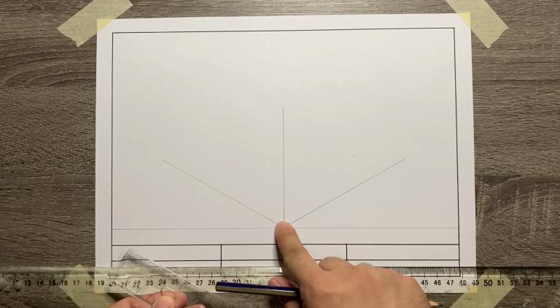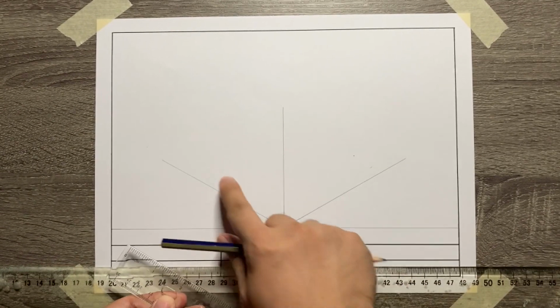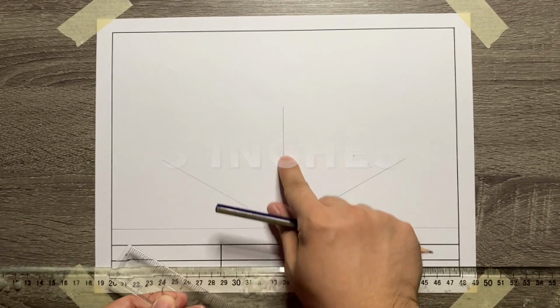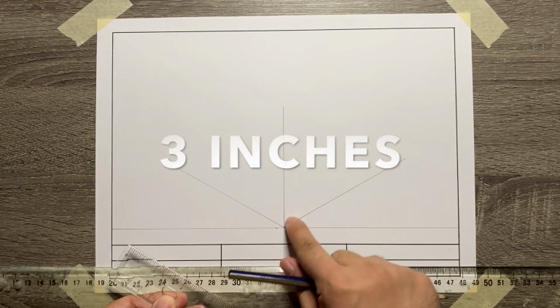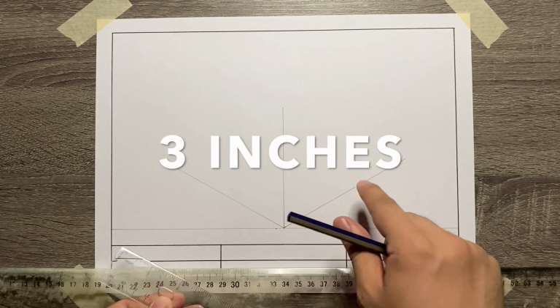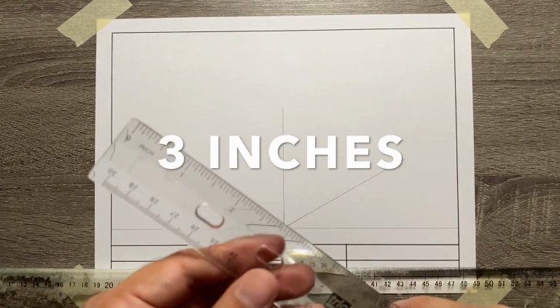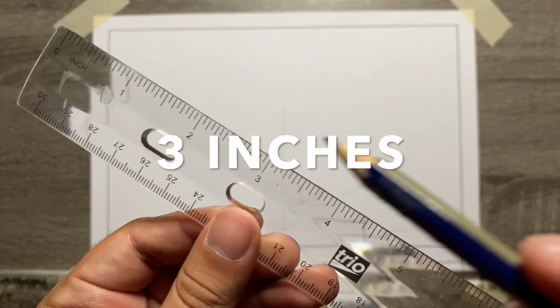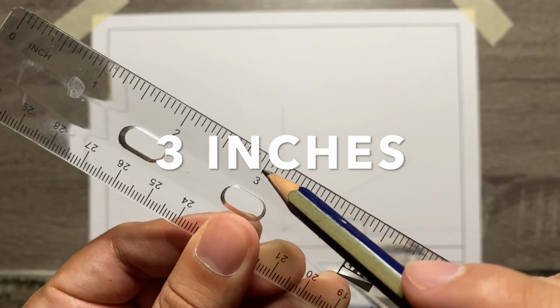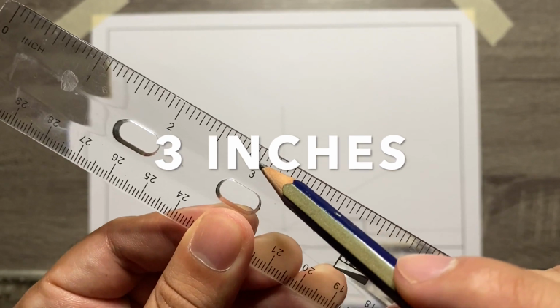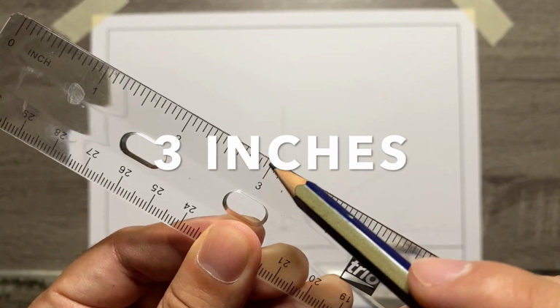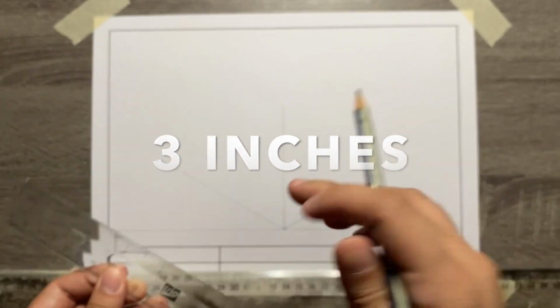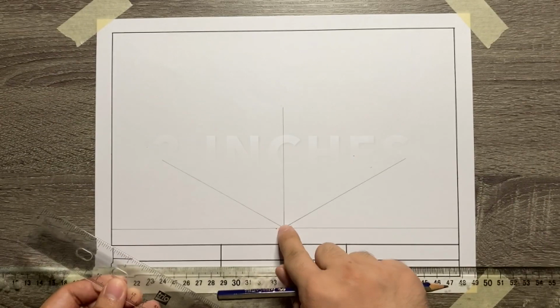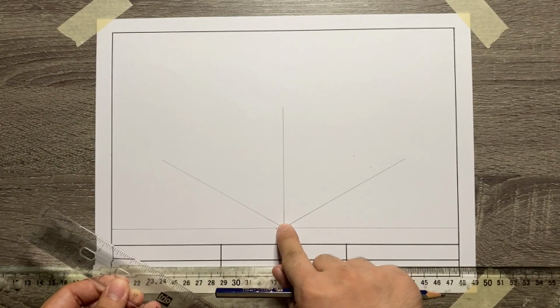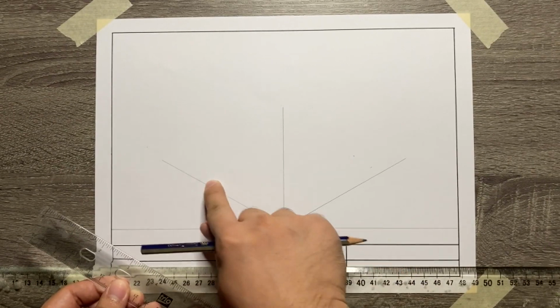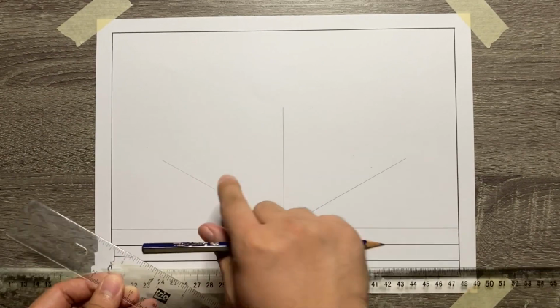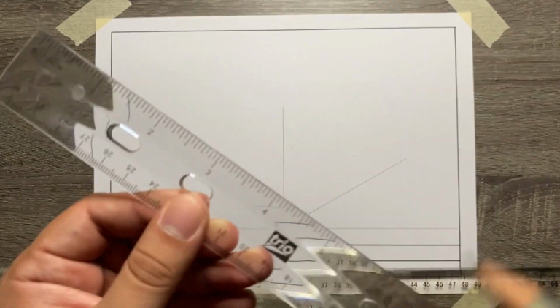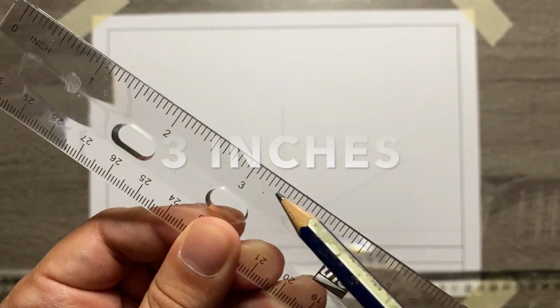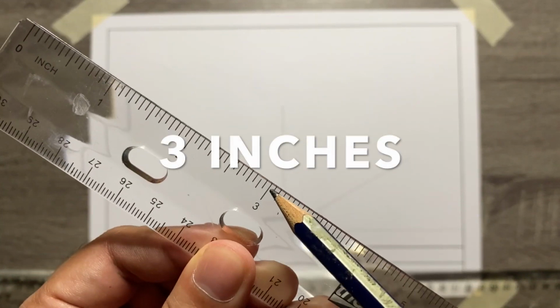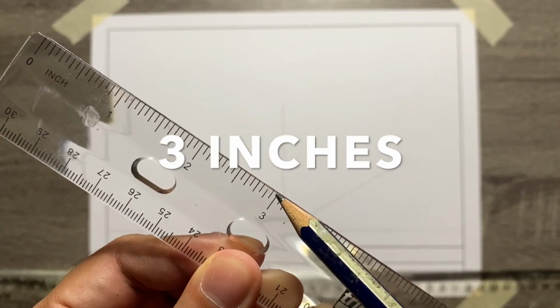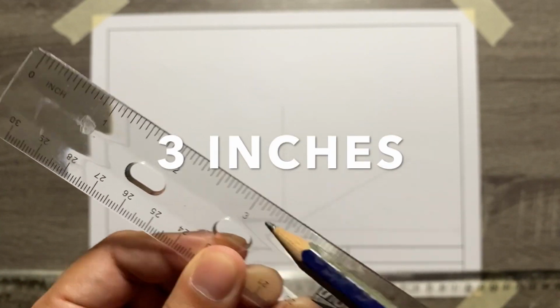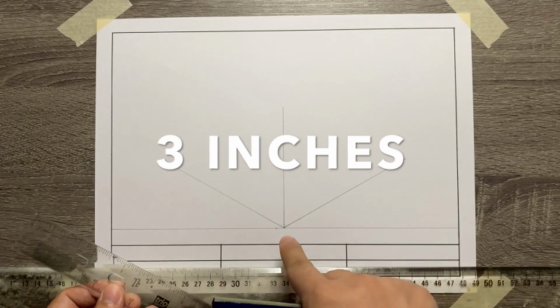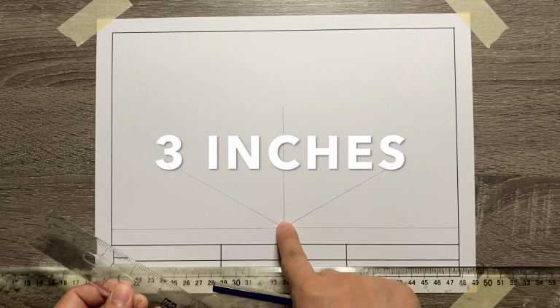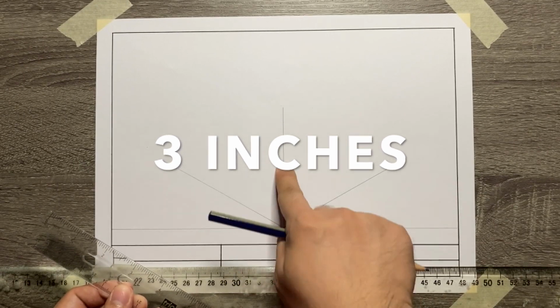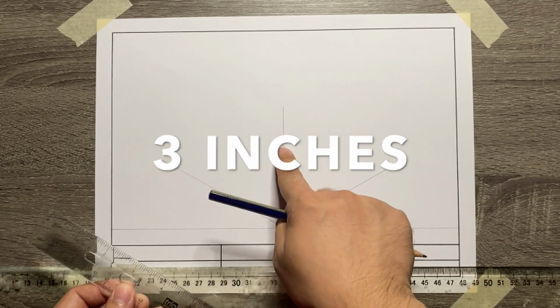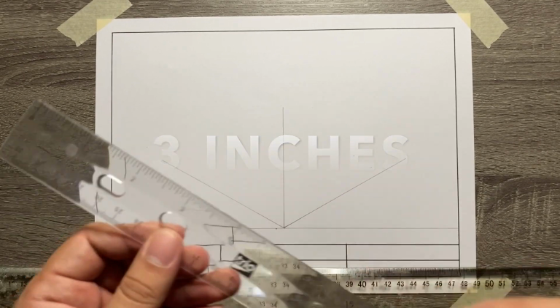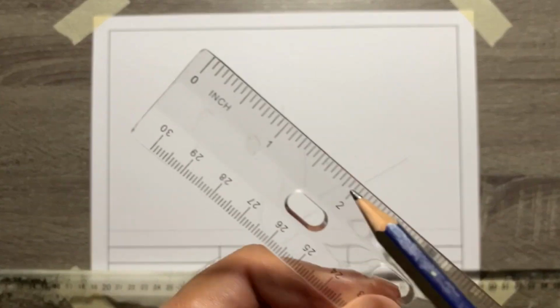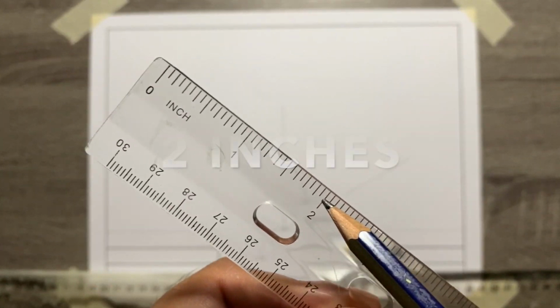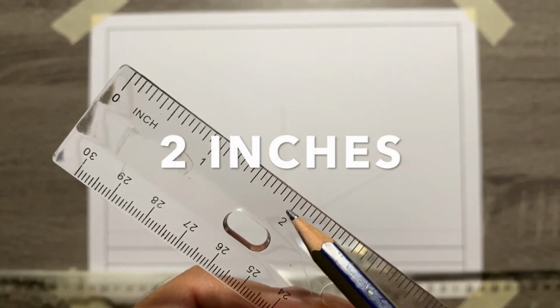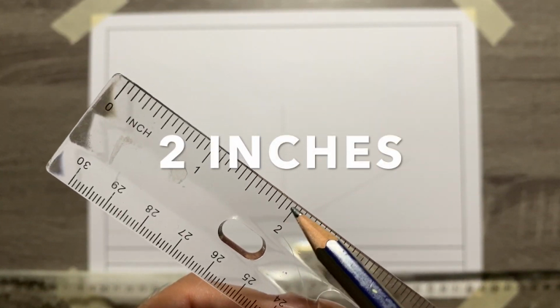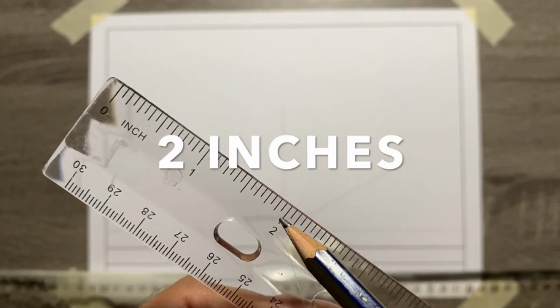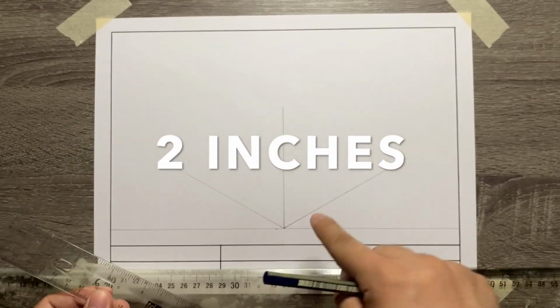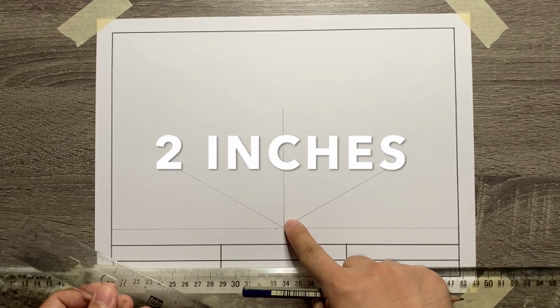Now let's add the dimensions for each axis. So 3 inches for the width of the object, another 3 inches for the height, and then 2 inches for the depth of the object.